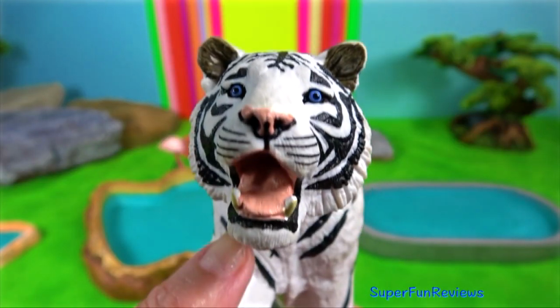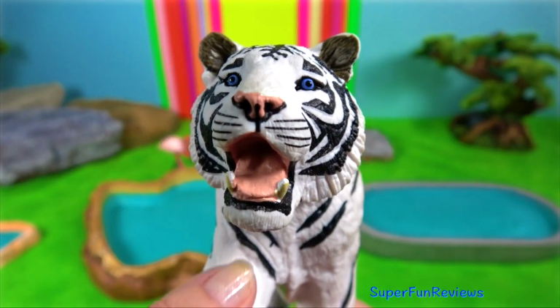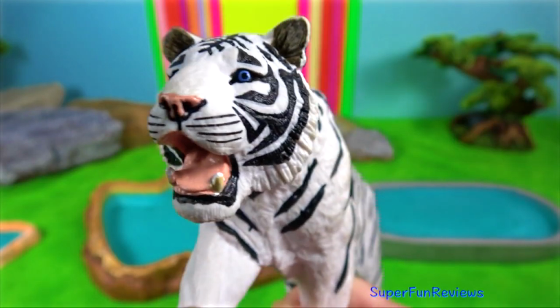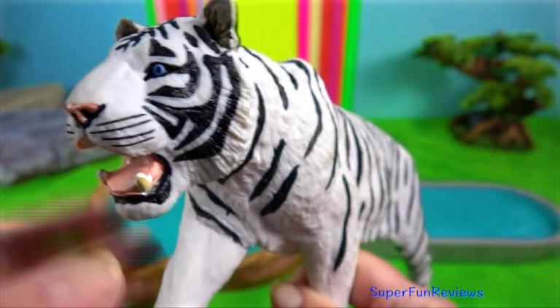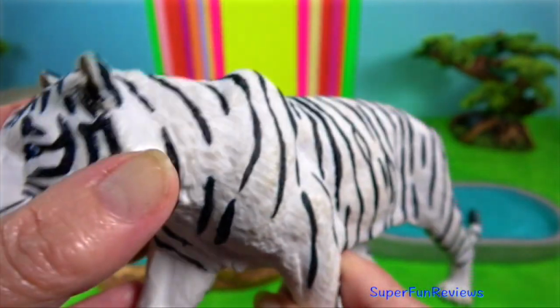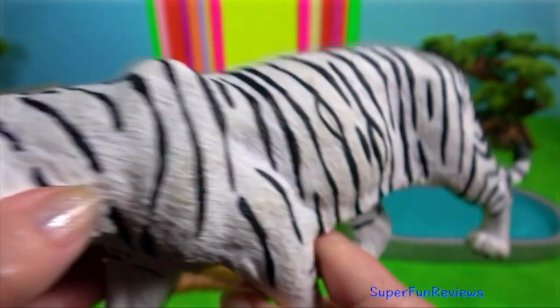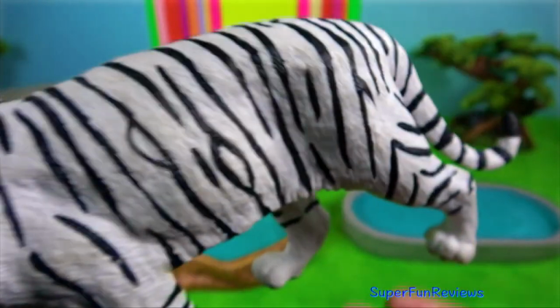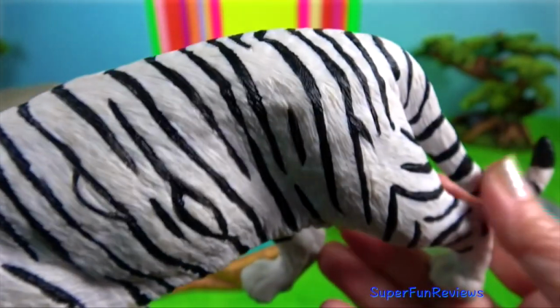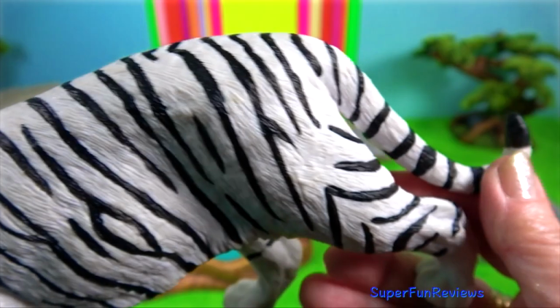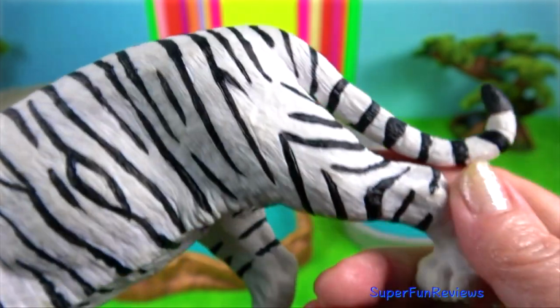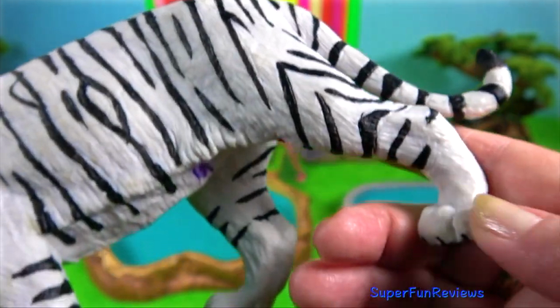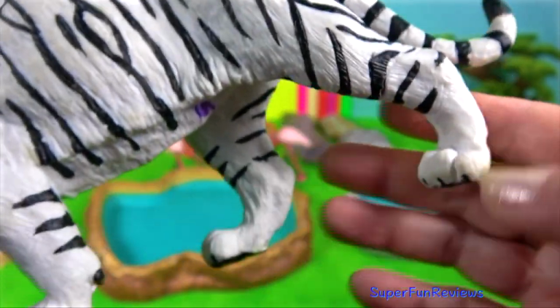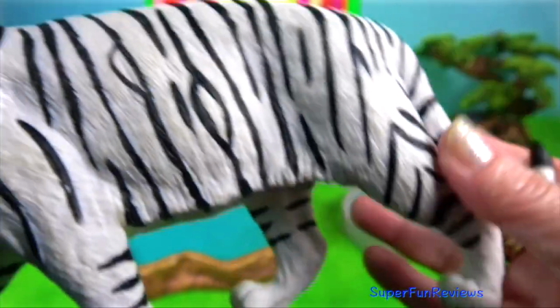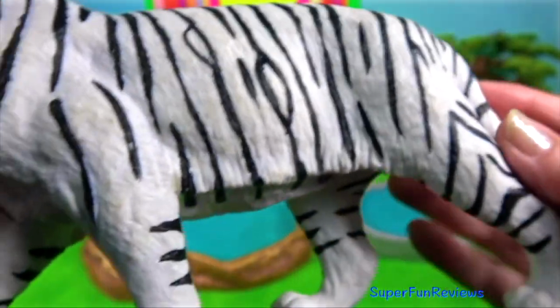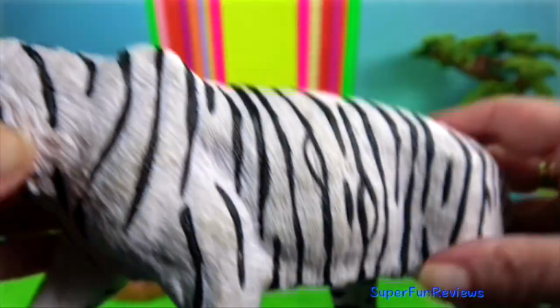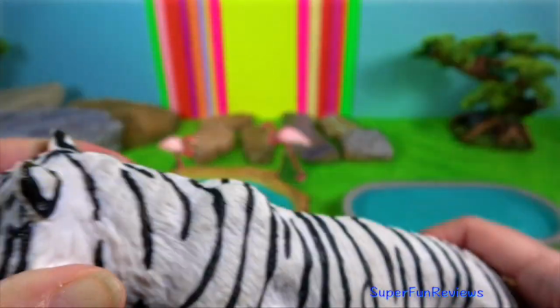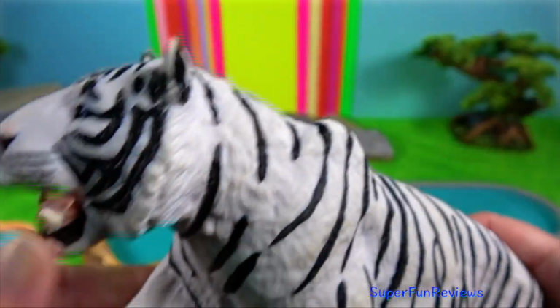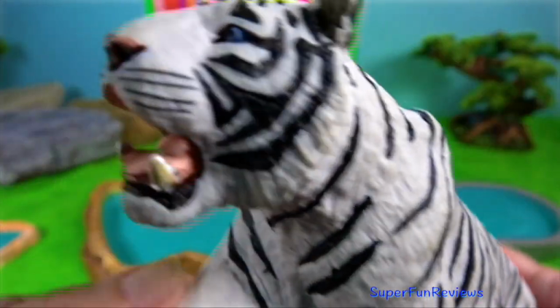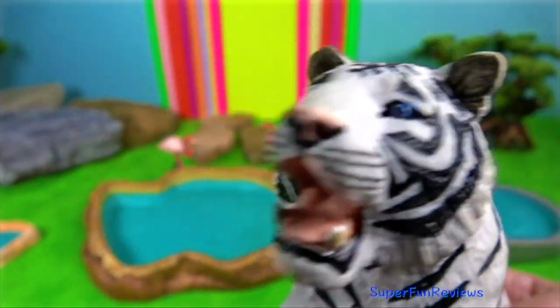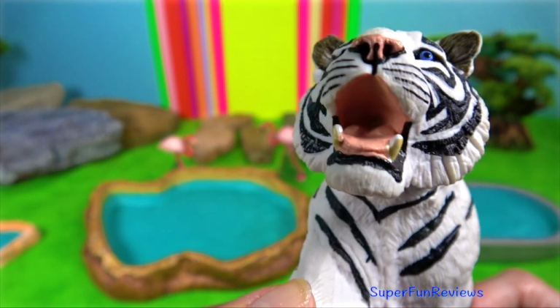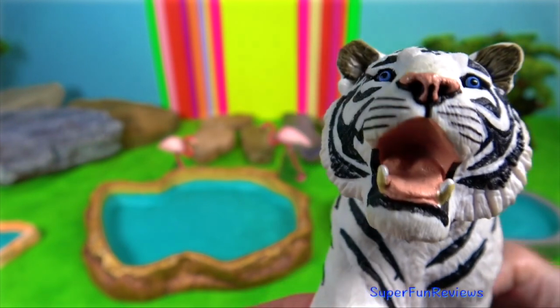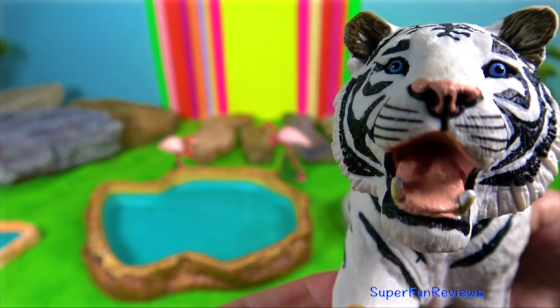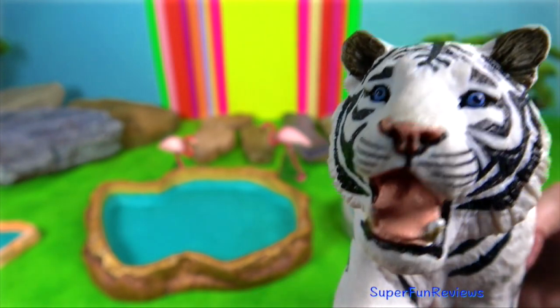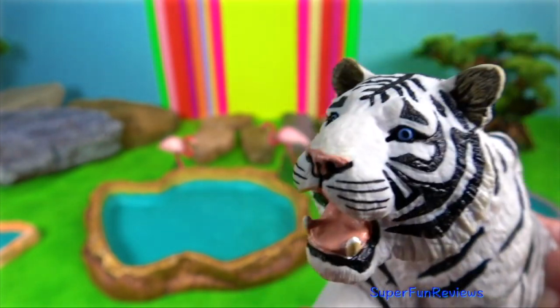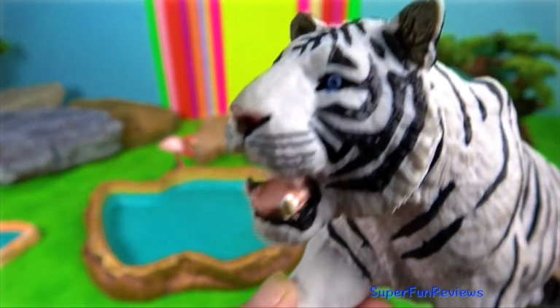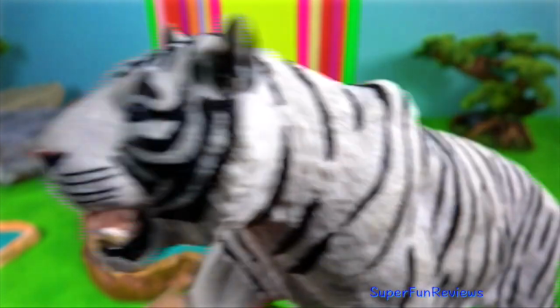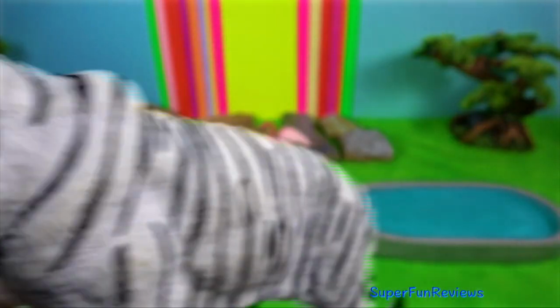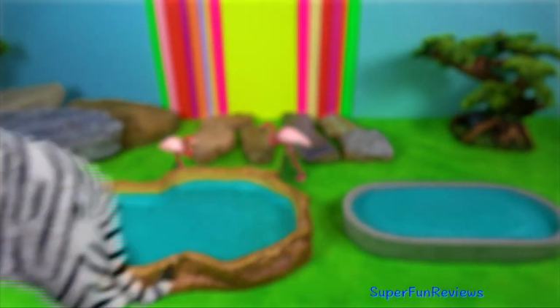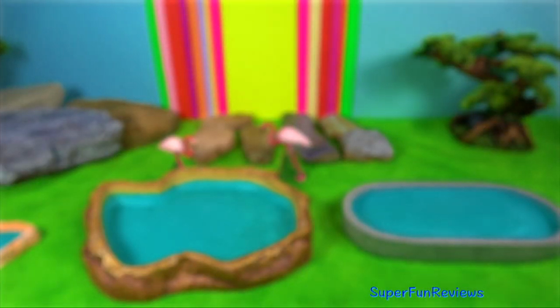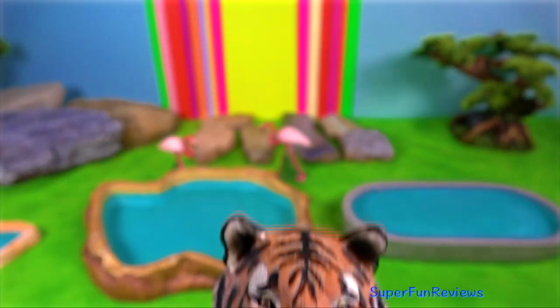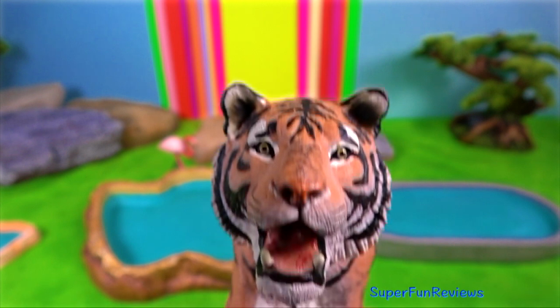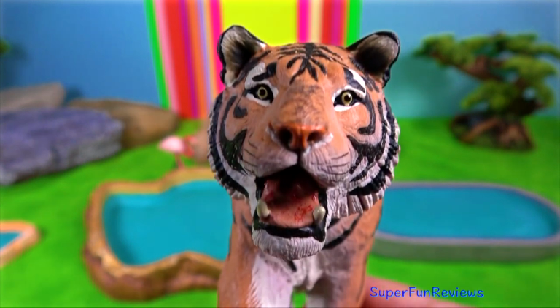Tiger. They can be found anywhere from the Russian Far East to parts of North Korea, China, India and Southwest Asia to the Indonesian Islands of Sumatra.